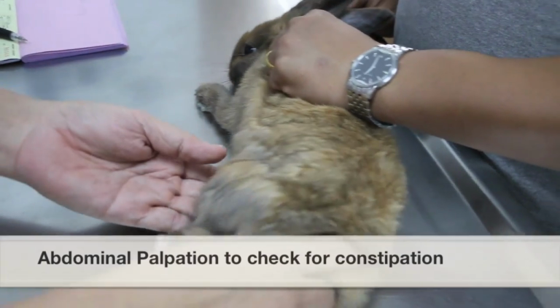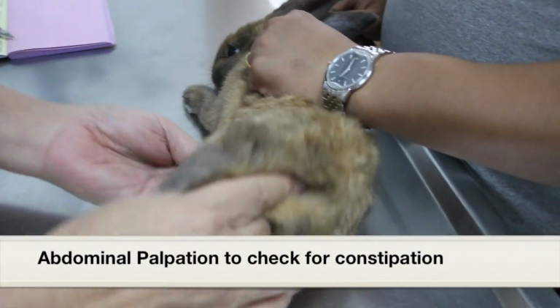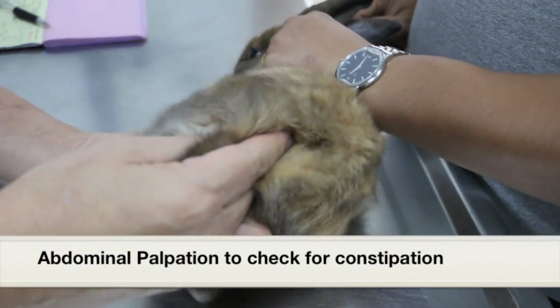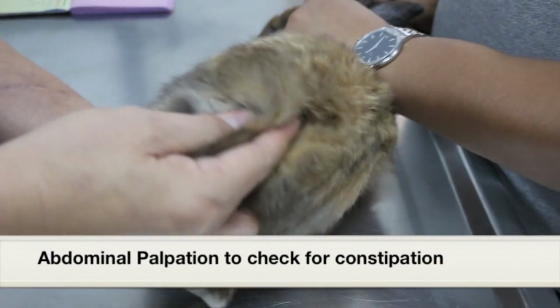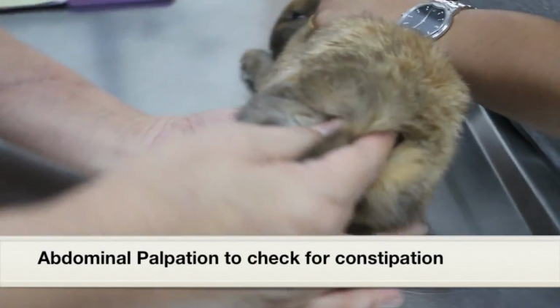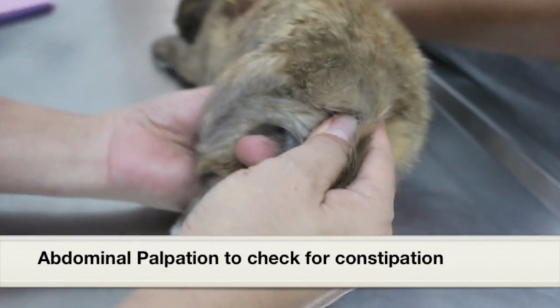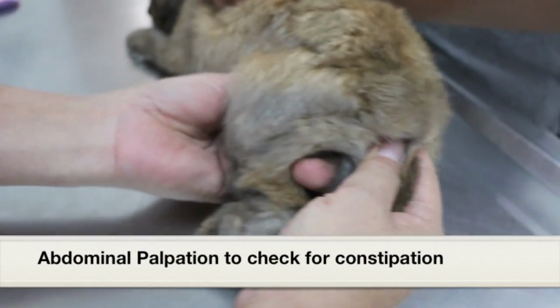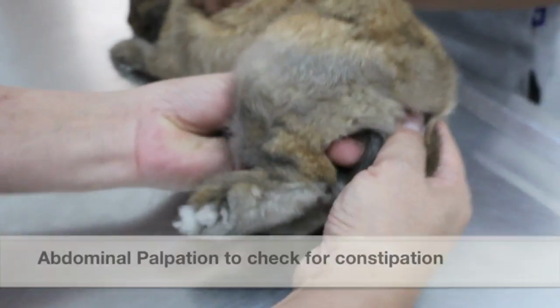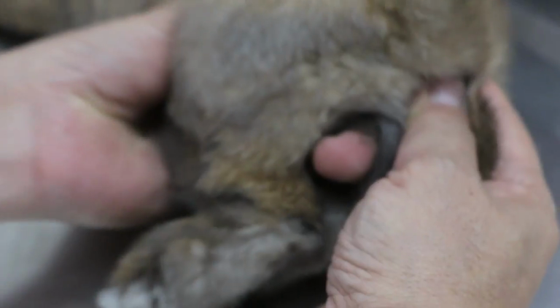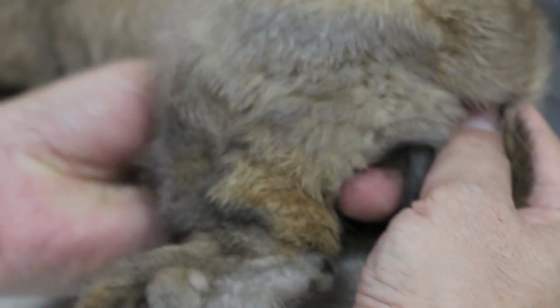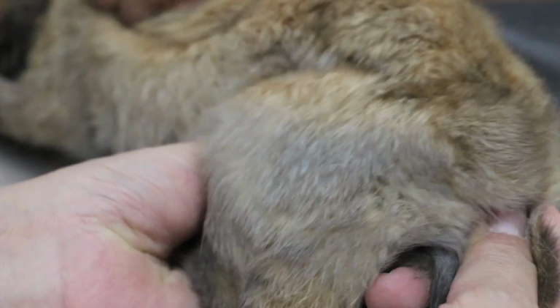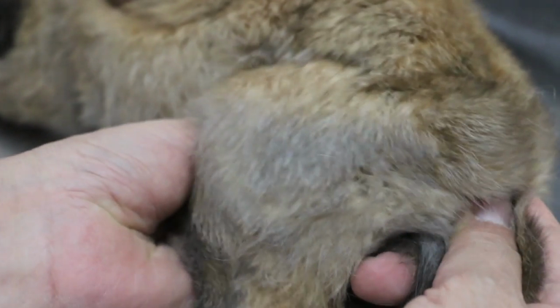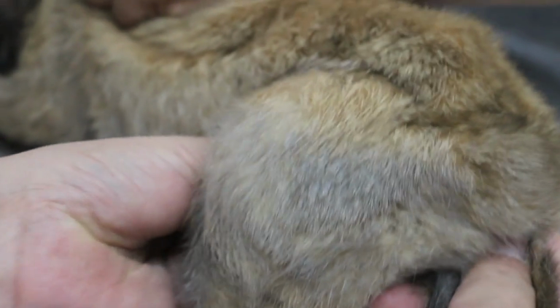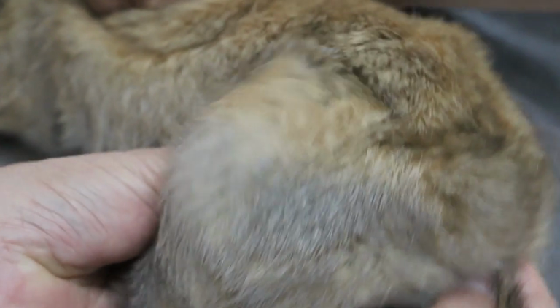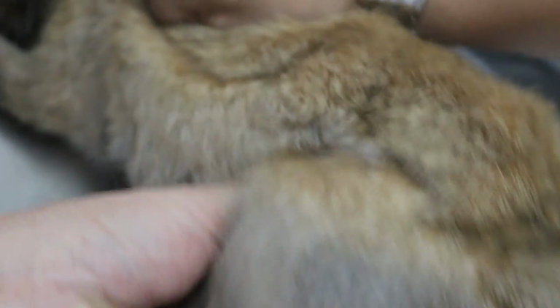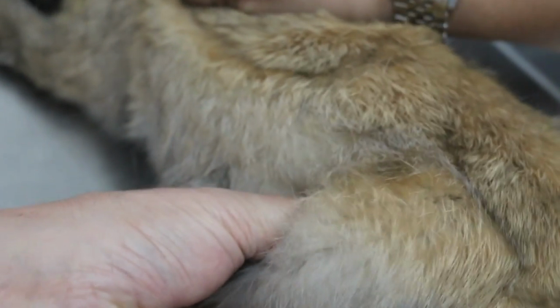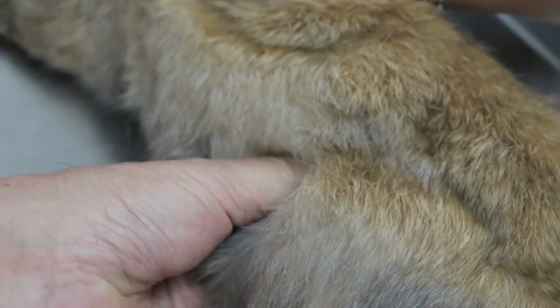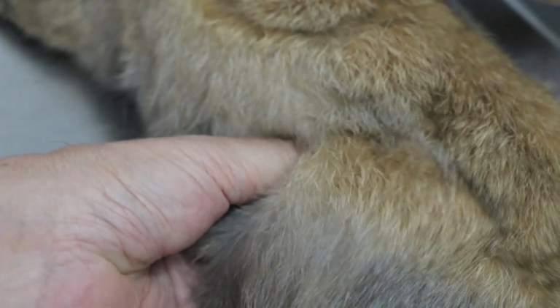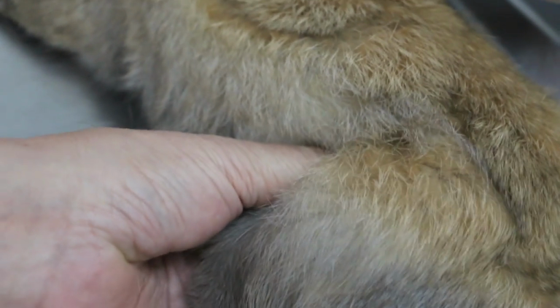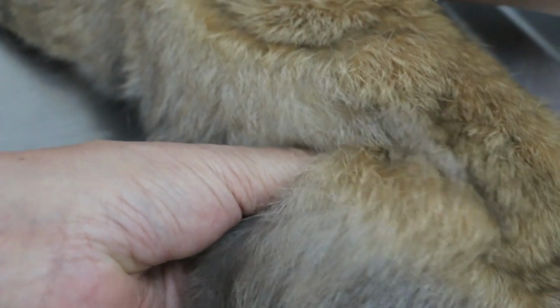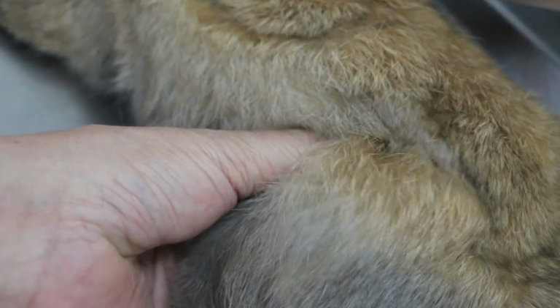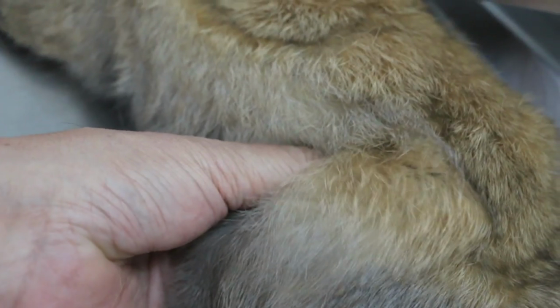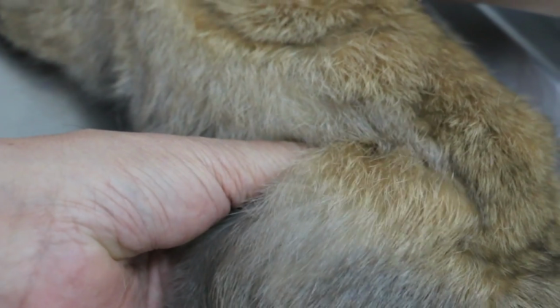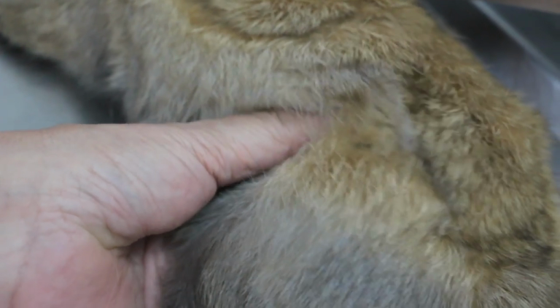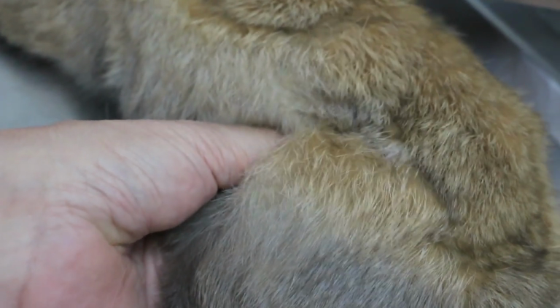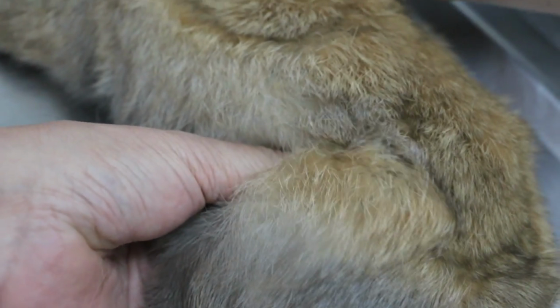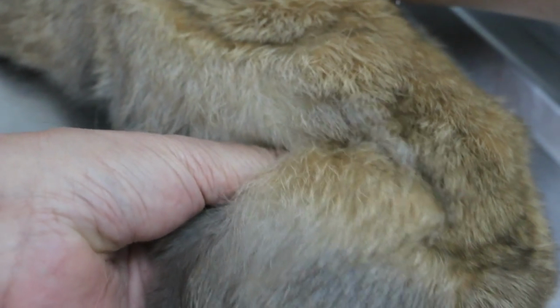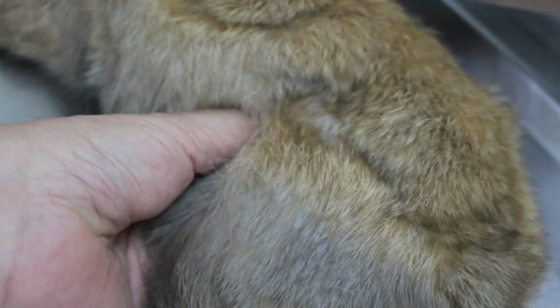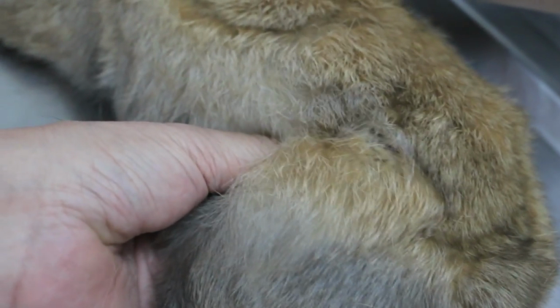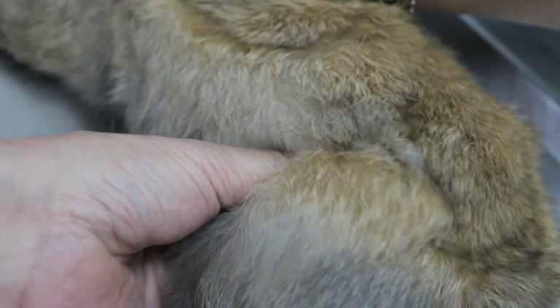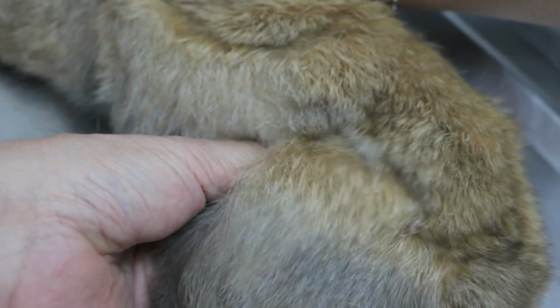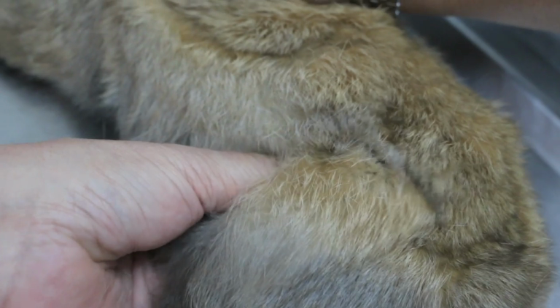Then I do a palpation to check whether the rabbit has constipation. There are some stools there, so this rabbit has not passed motion yet, or it's going to pass soon.